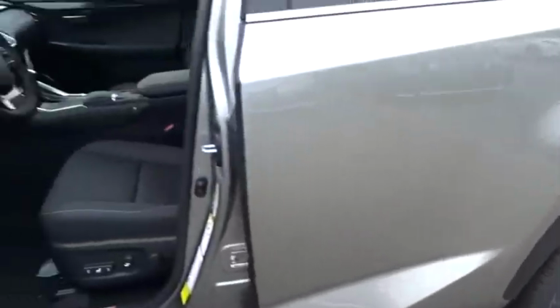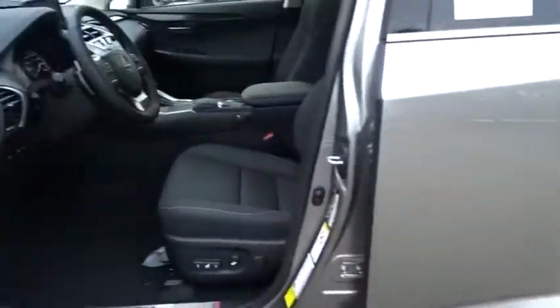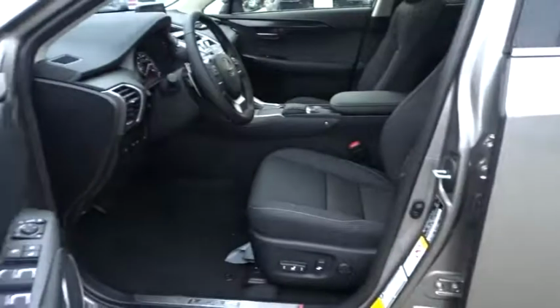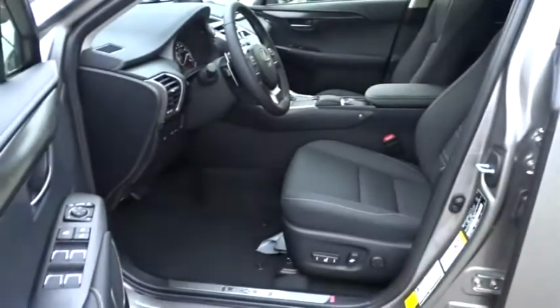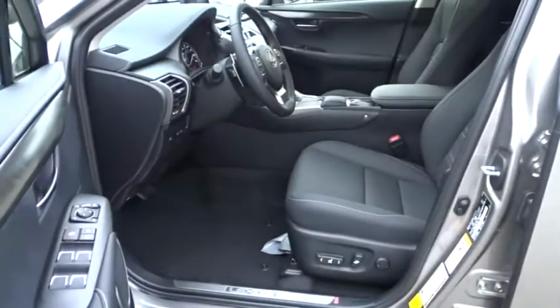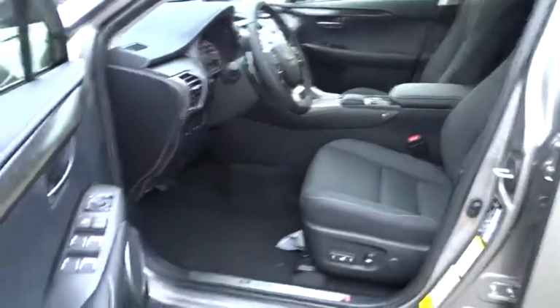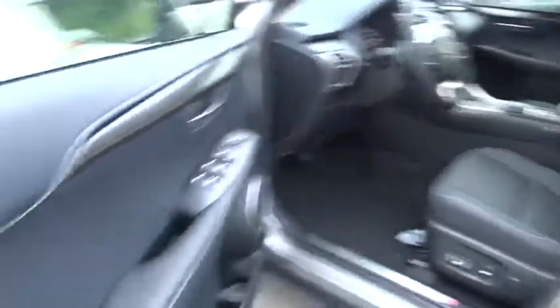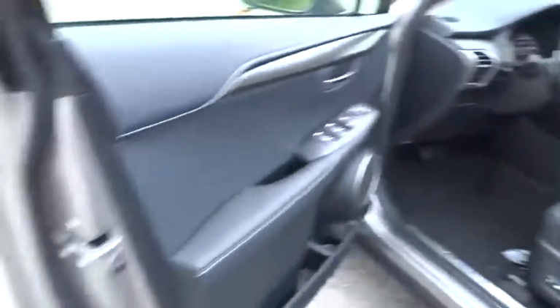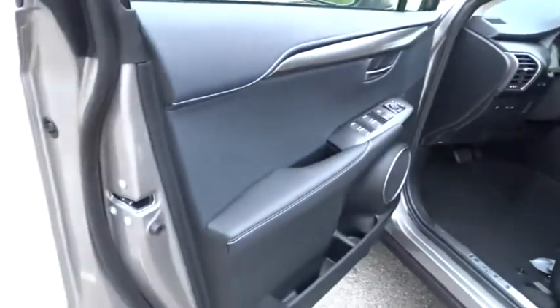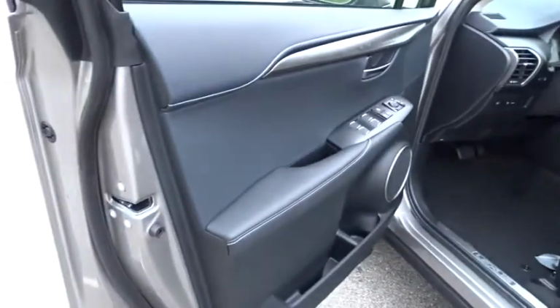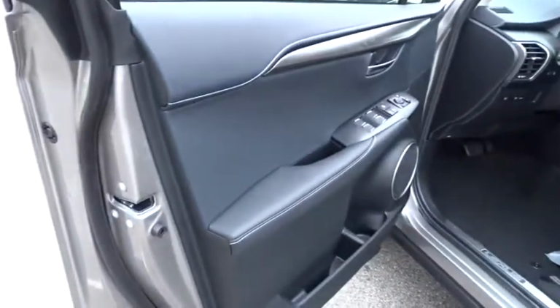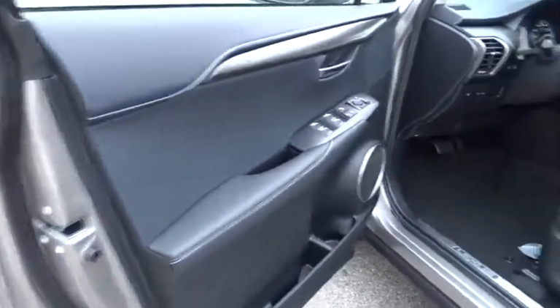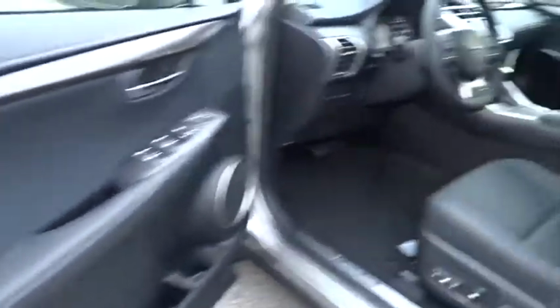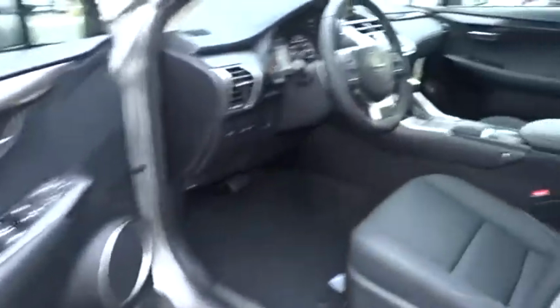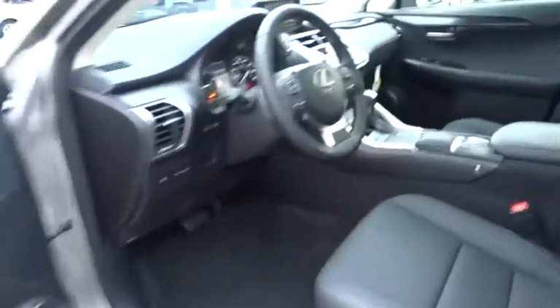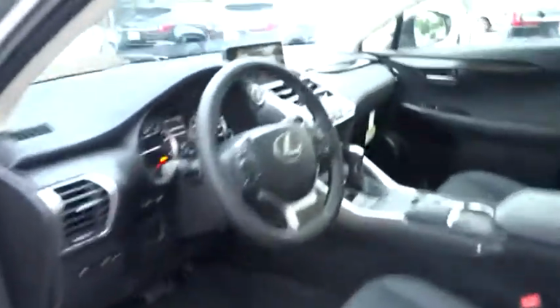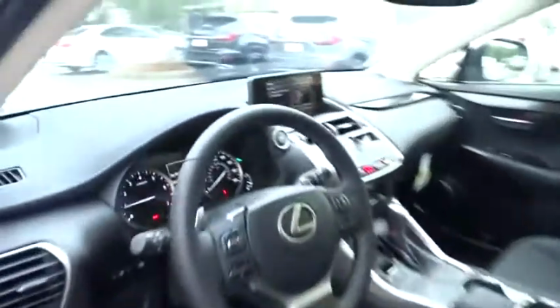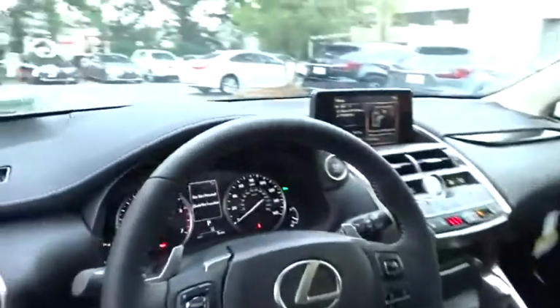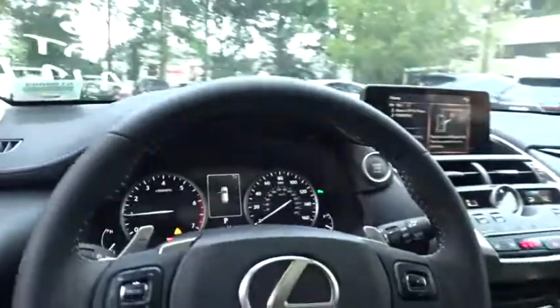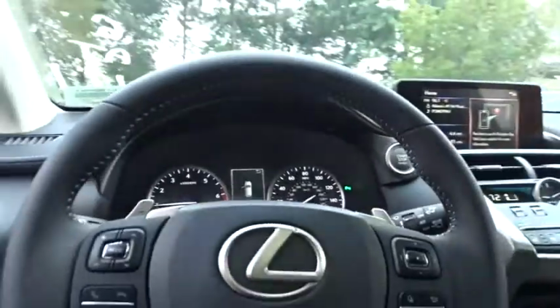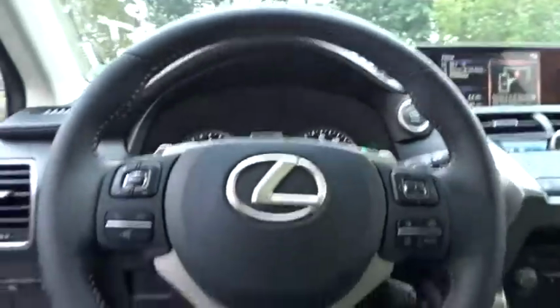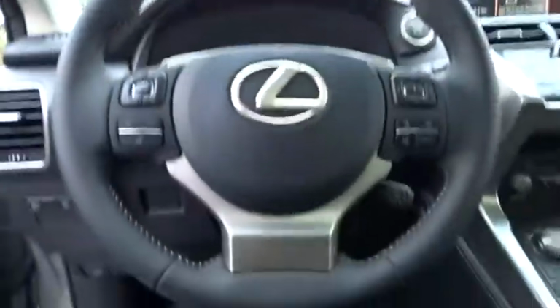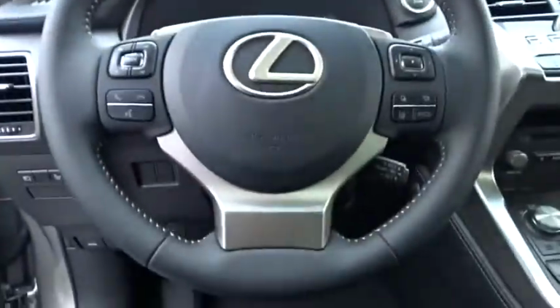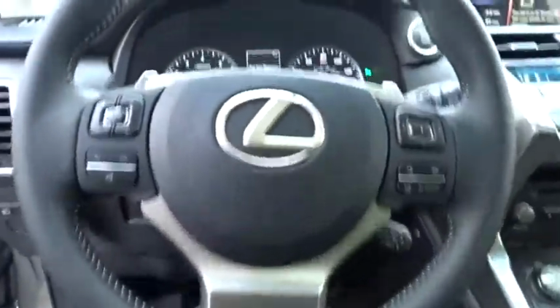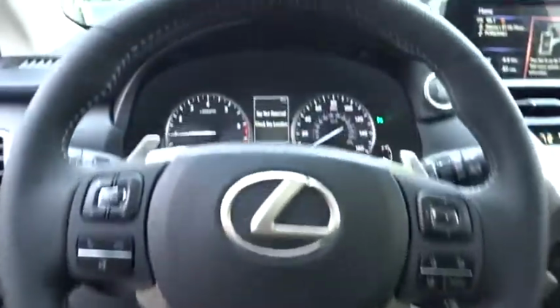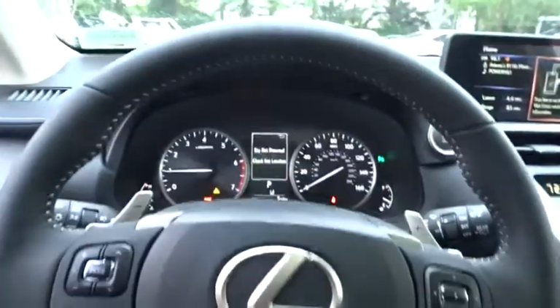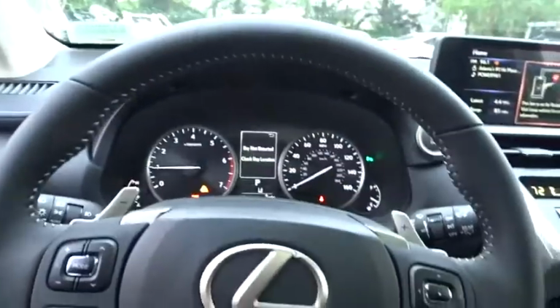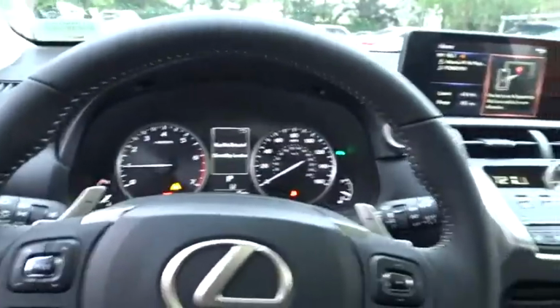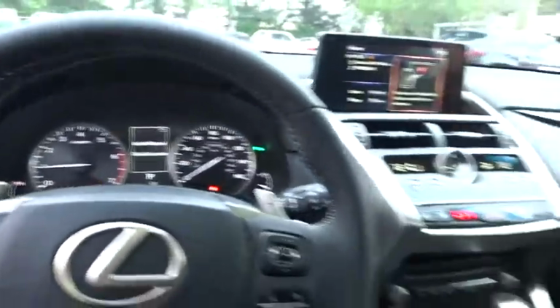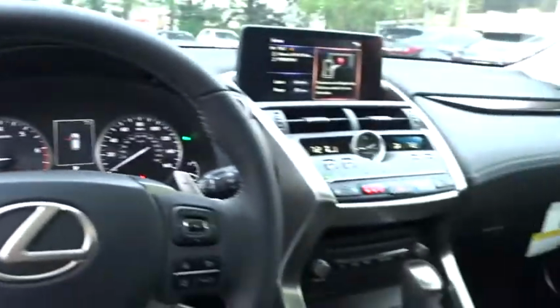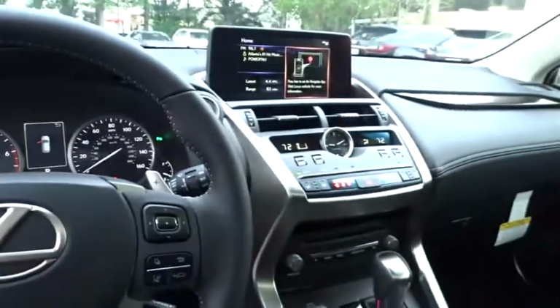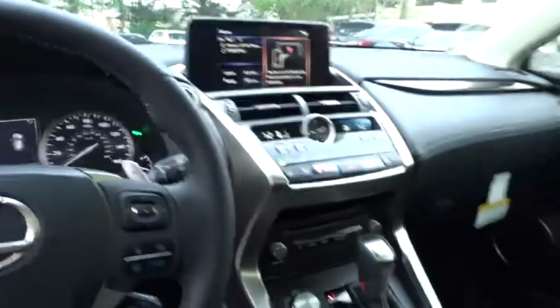Leather-wrapped steering wheel, power steering, adjustable steering wheel, keyless start, aluminum wheels, cruise control, four-wheel disc brakes, floor mats, AM/FM stereo radio, climate control.